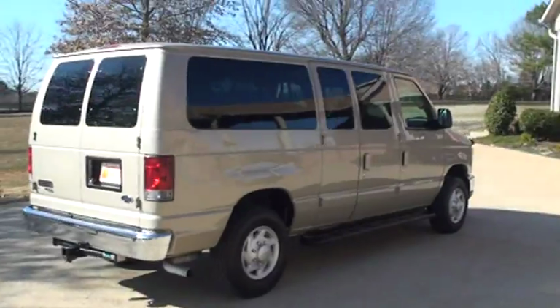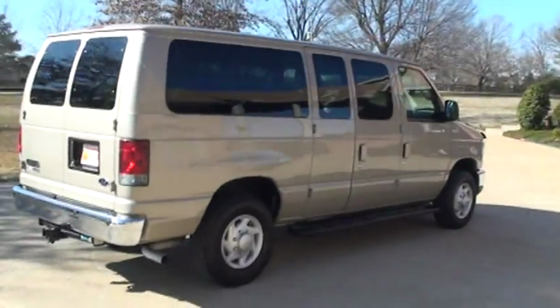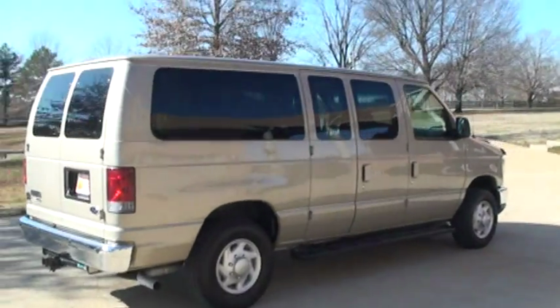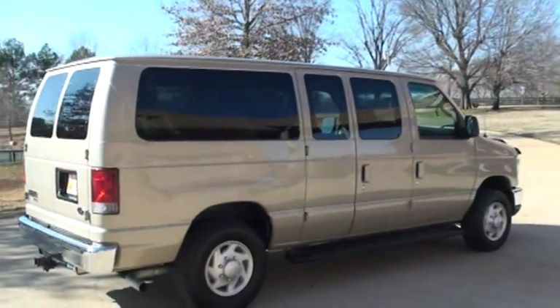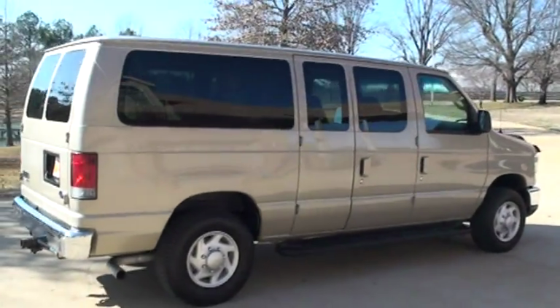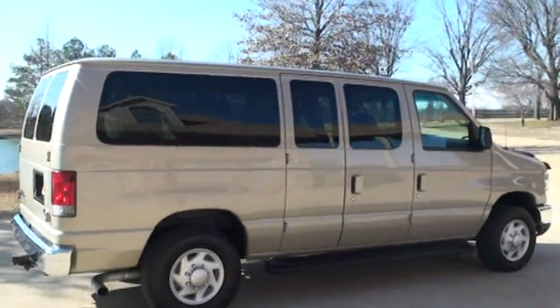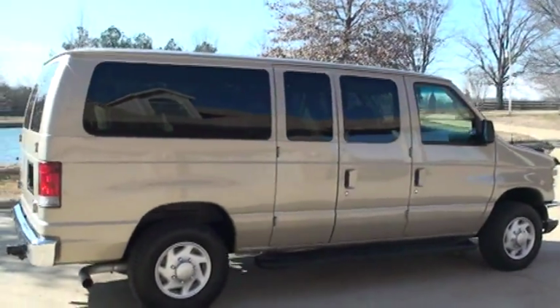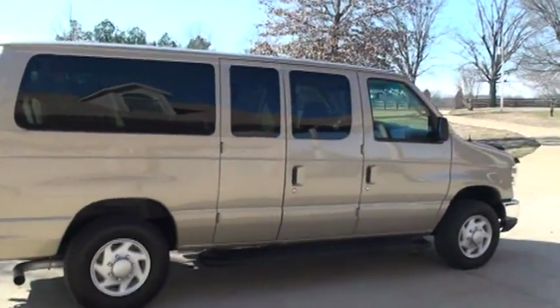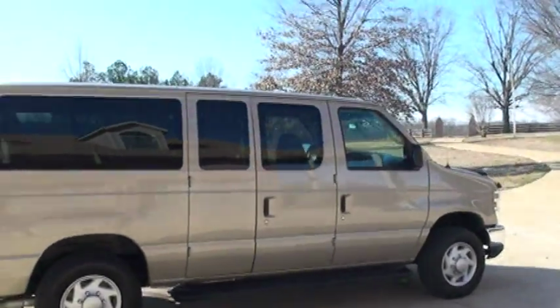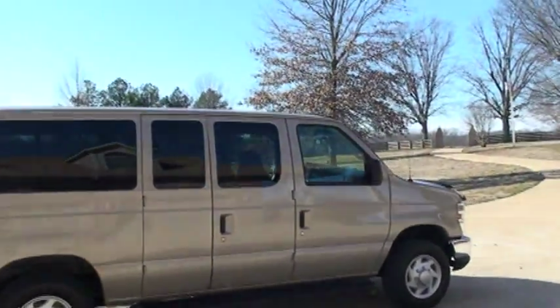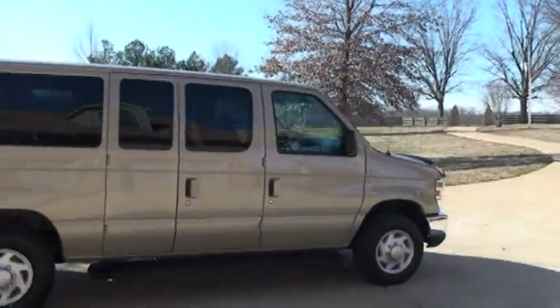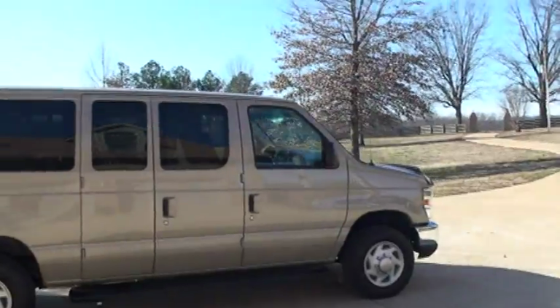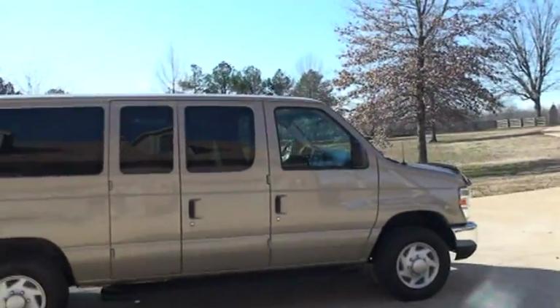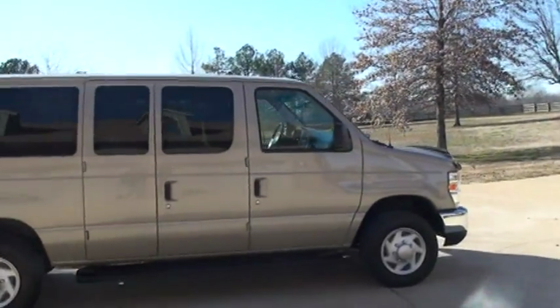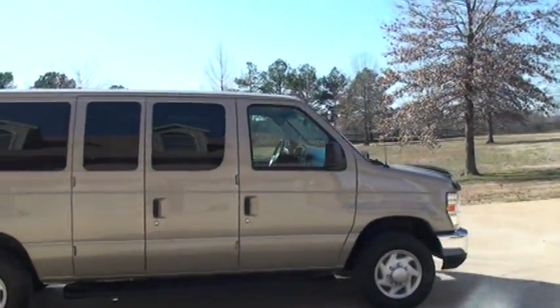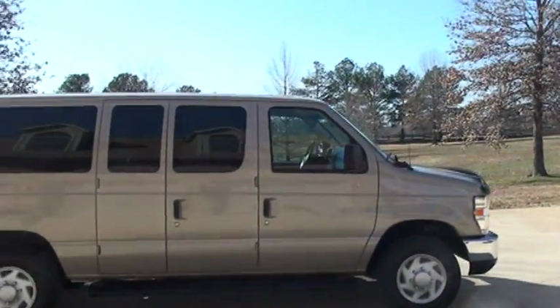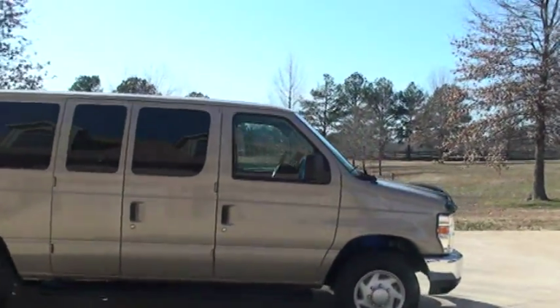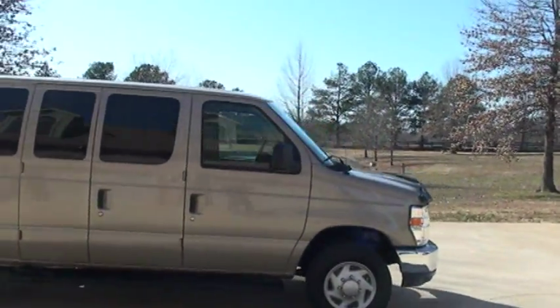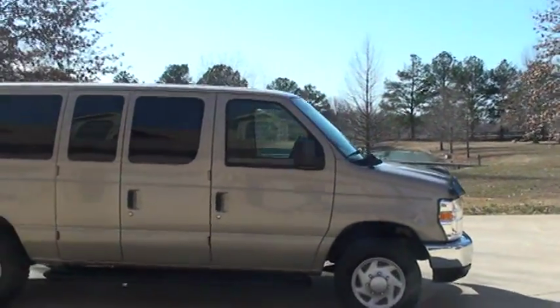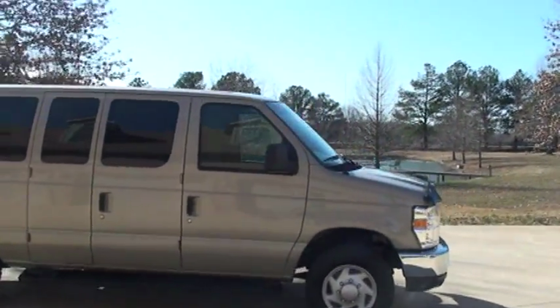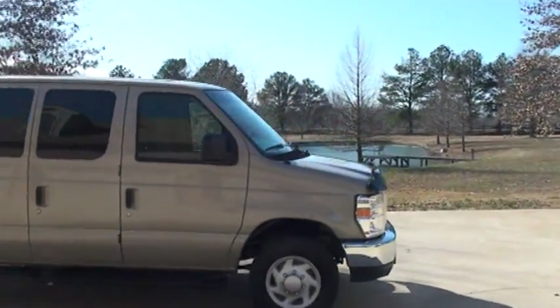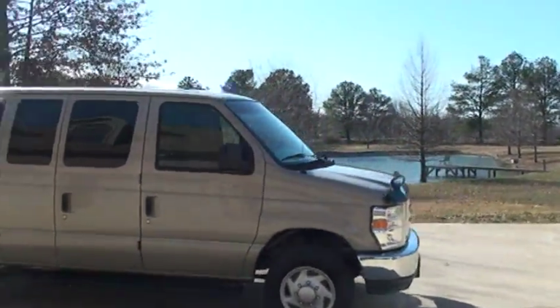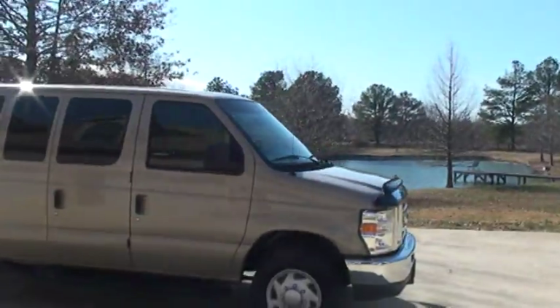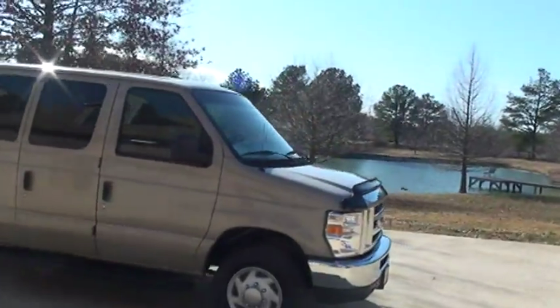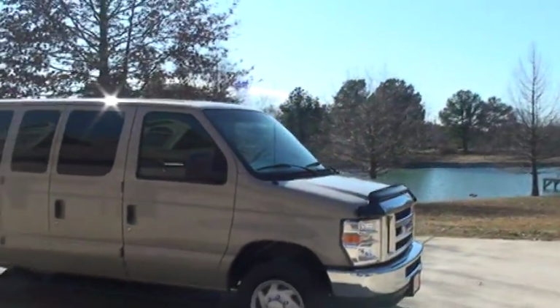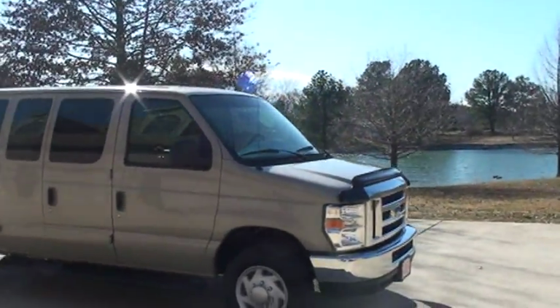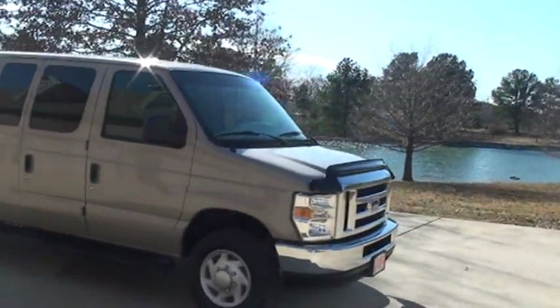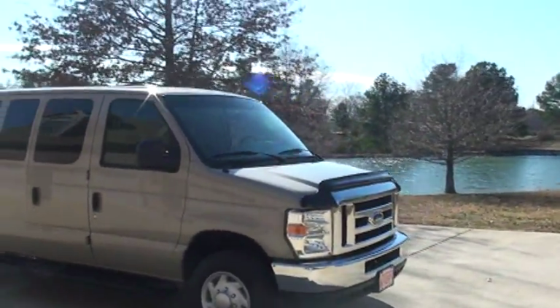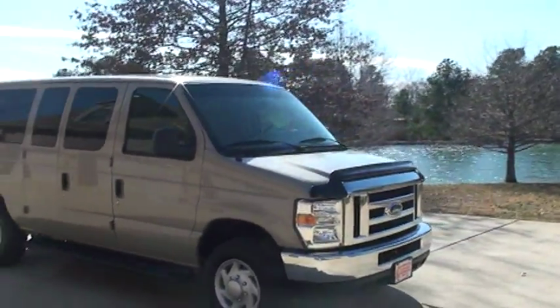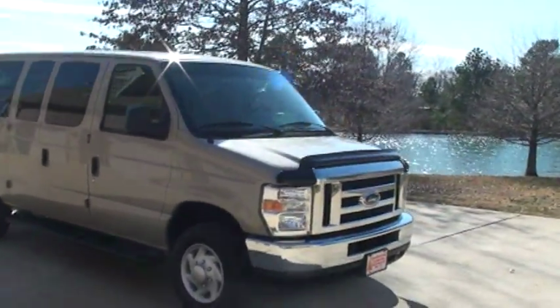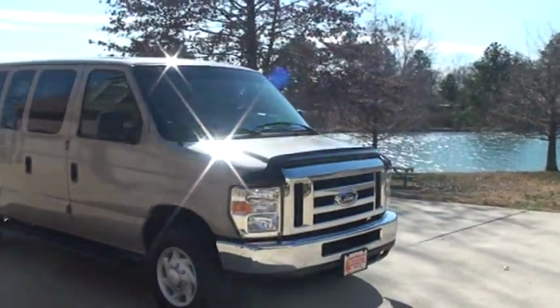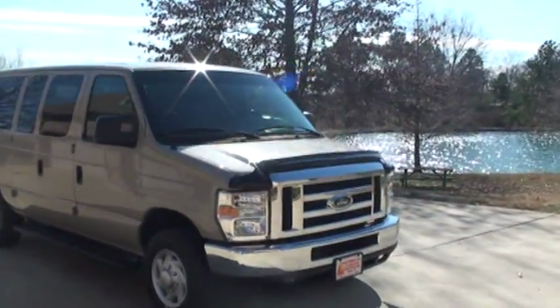Got the running boards and a brand new set of Michelin tires. It's been serviced, just ready to go. Got a clean Carfax, no issues, non-smoker, very clean inside out.